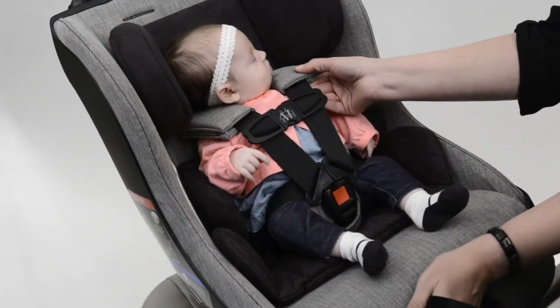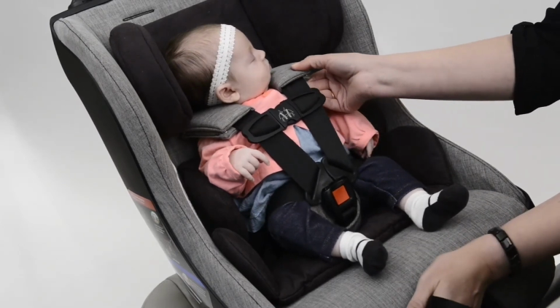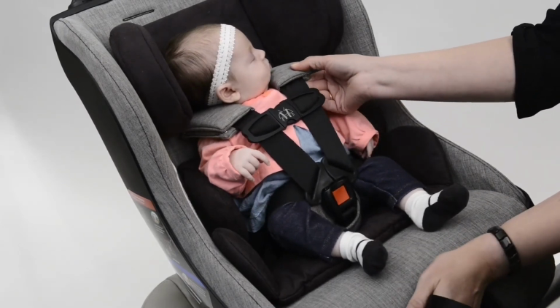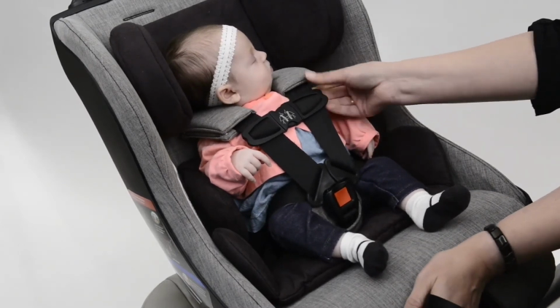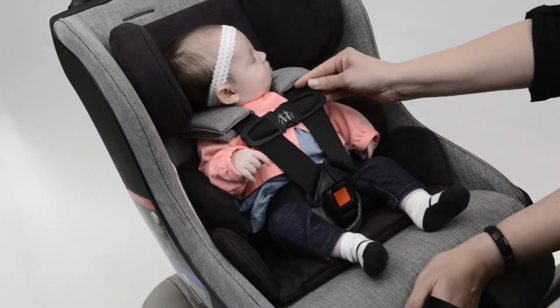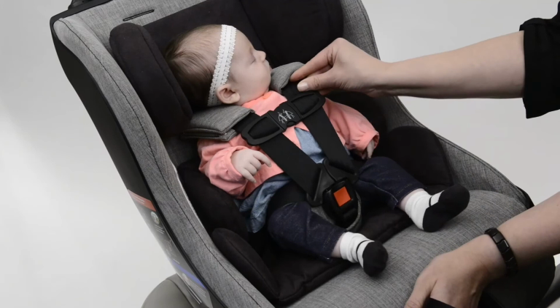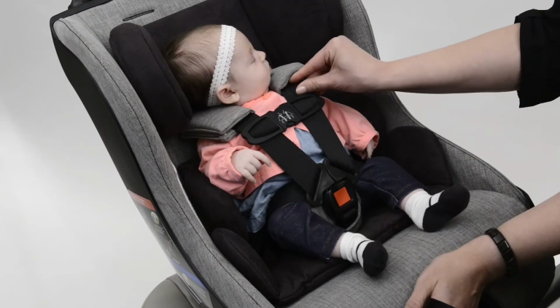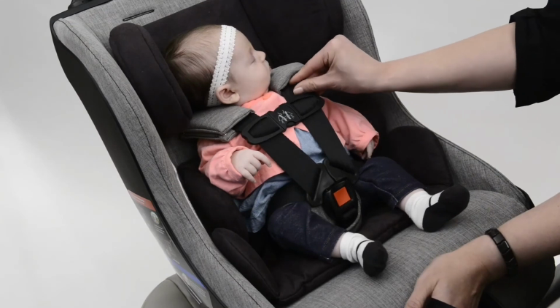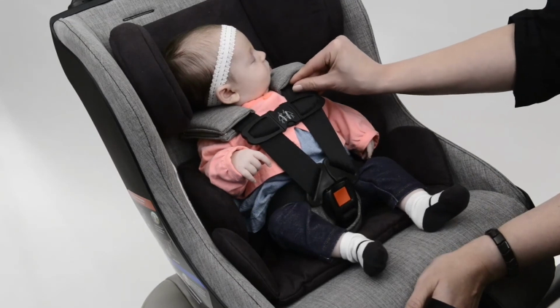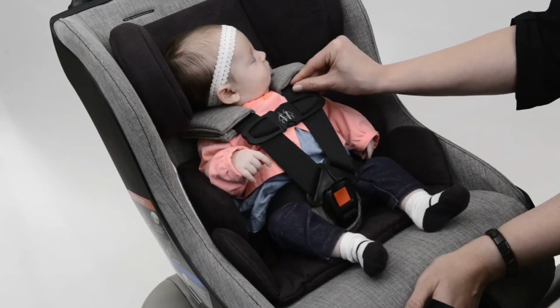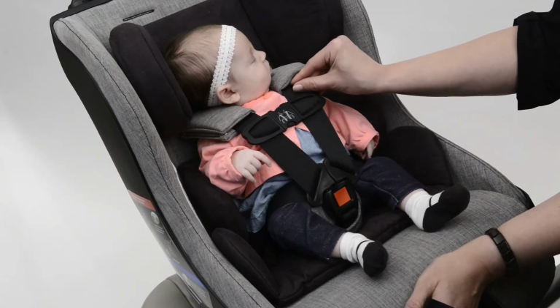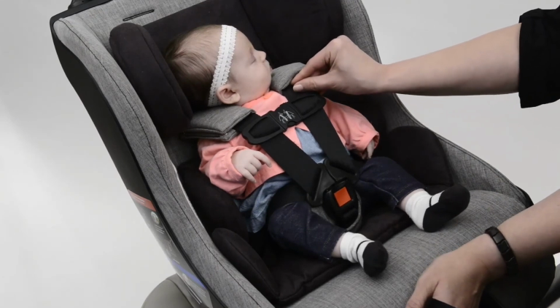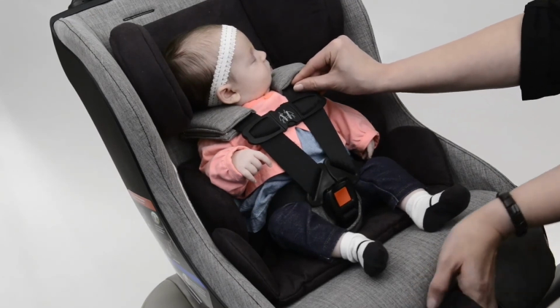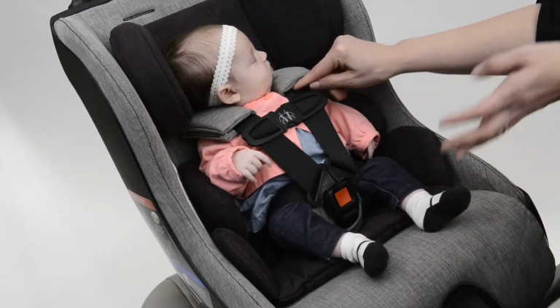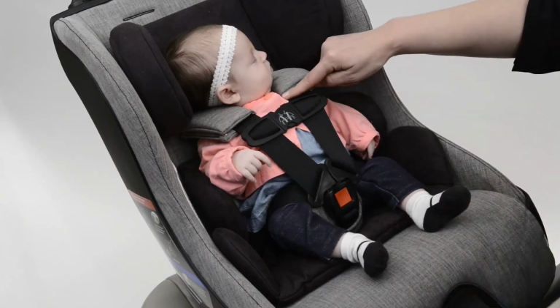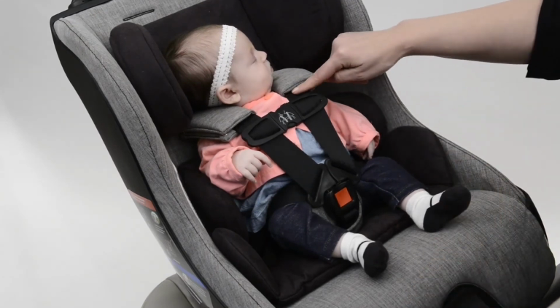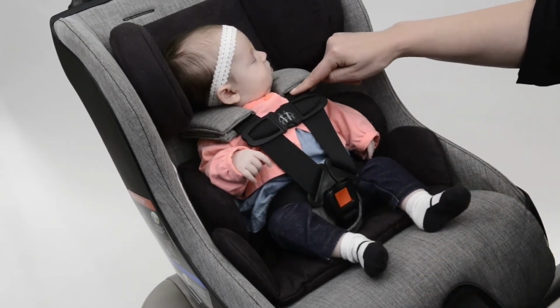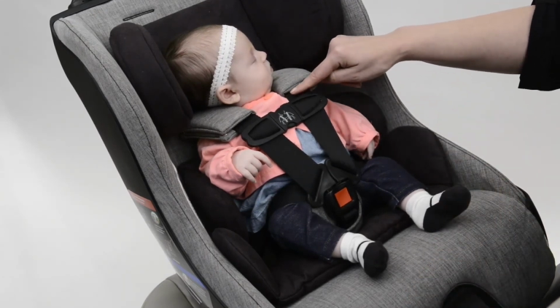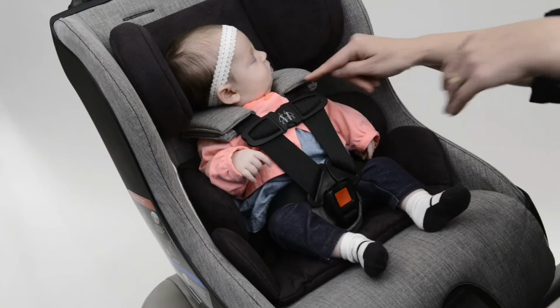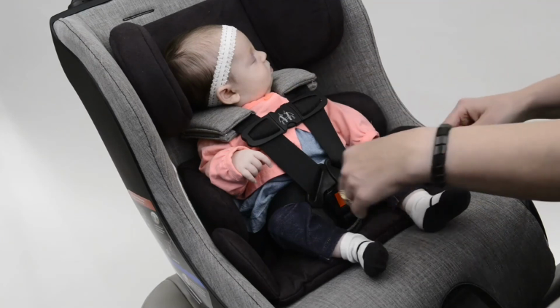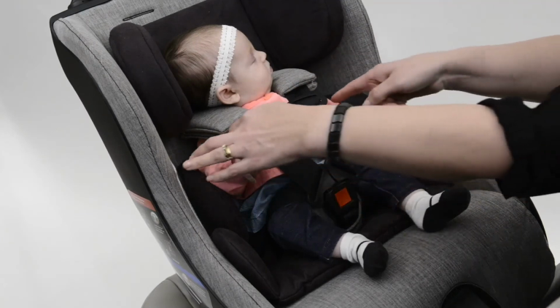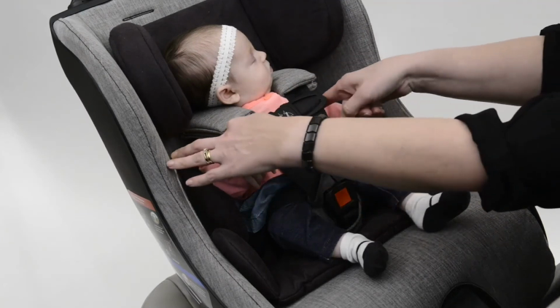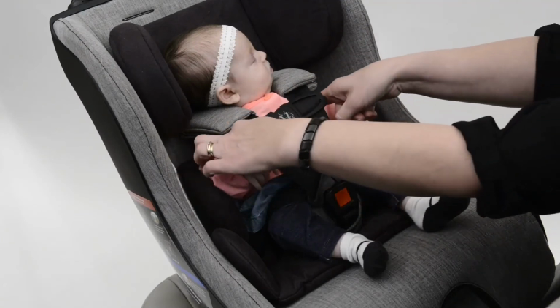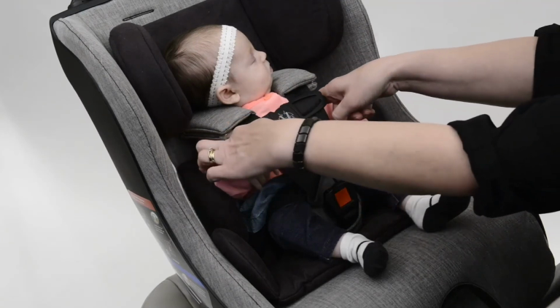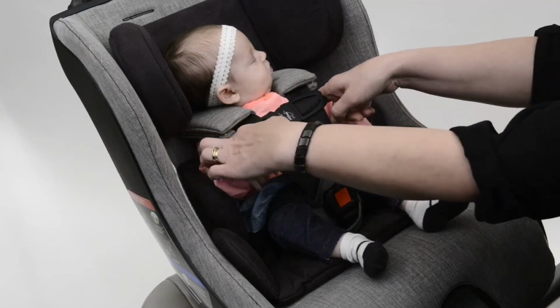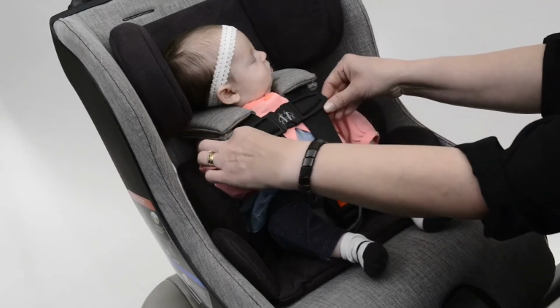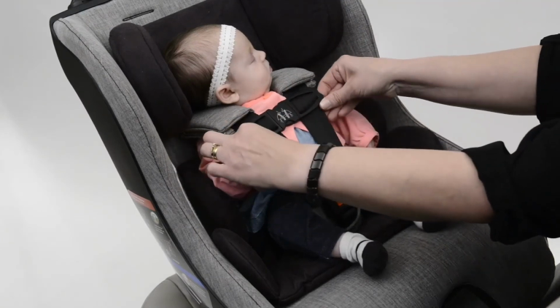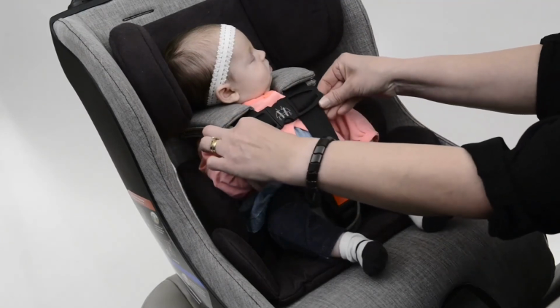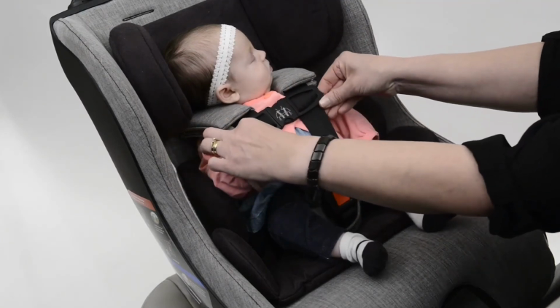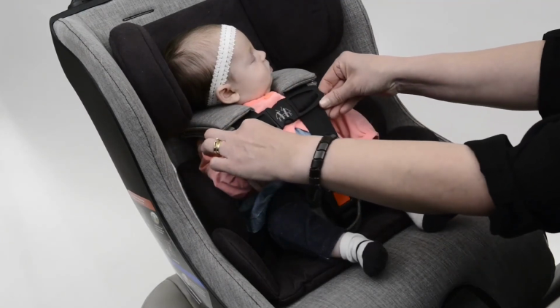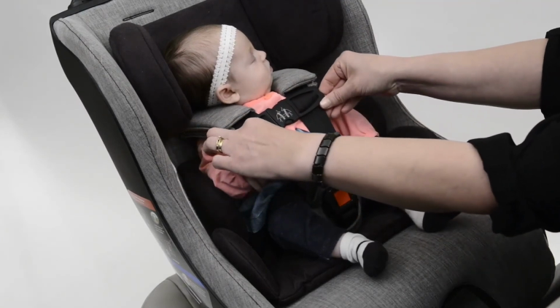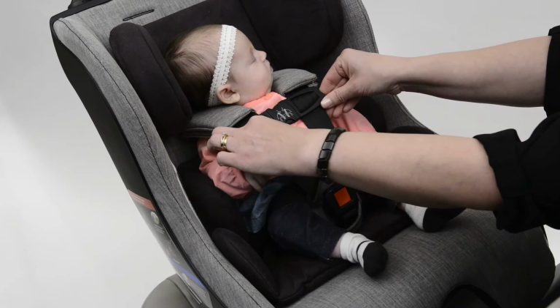Once the harness is snug, you should not be able to pinch a horizontal fold in the webbing right up at the collarbone. Do a double check to make sure the chest clip is still even with the armpit, and raise it slightly if needed.